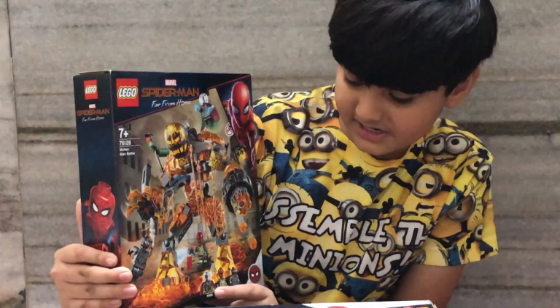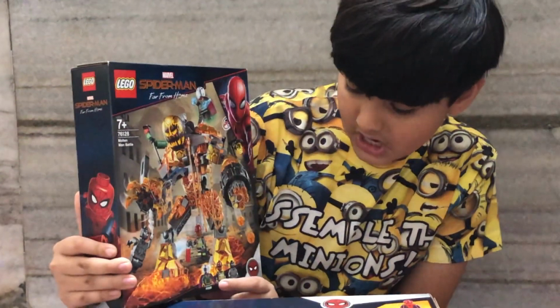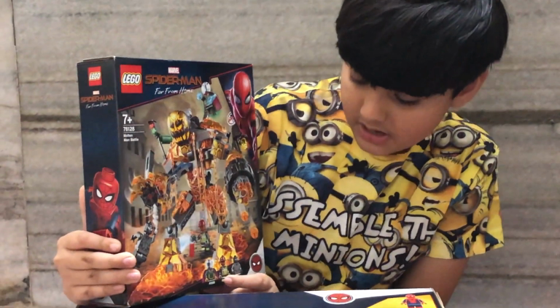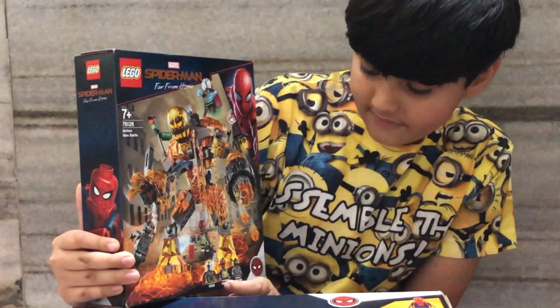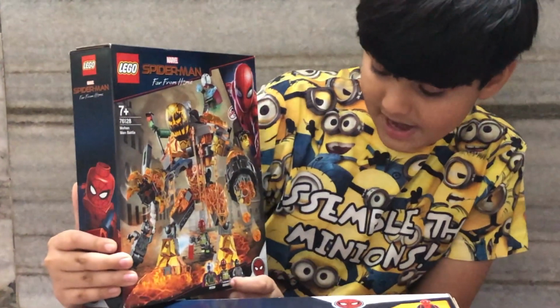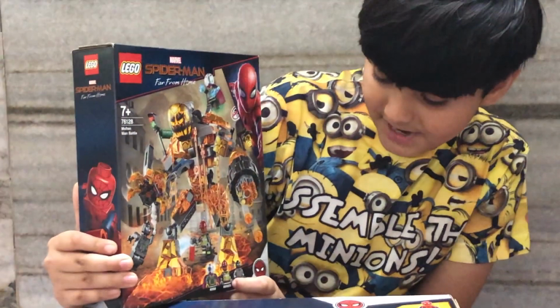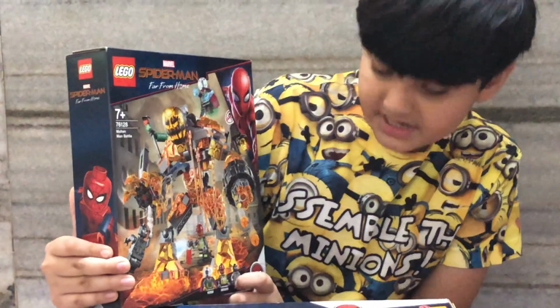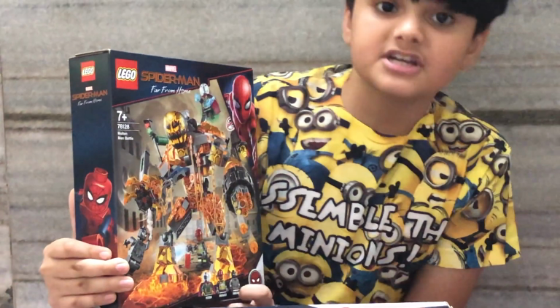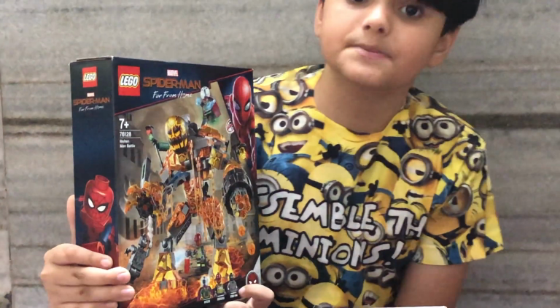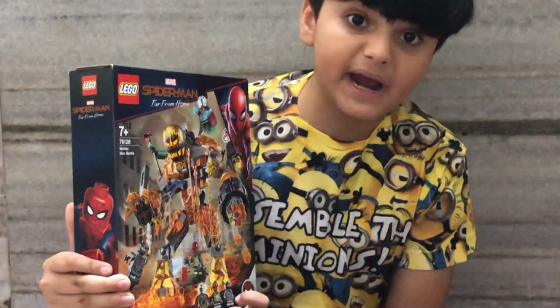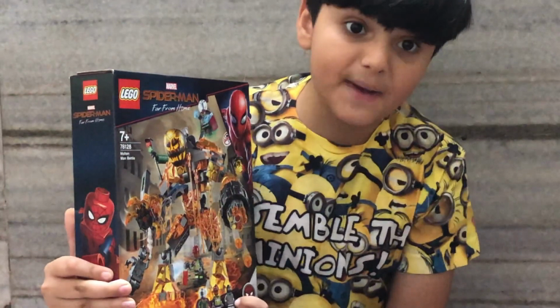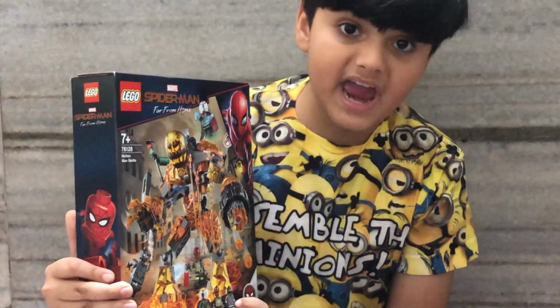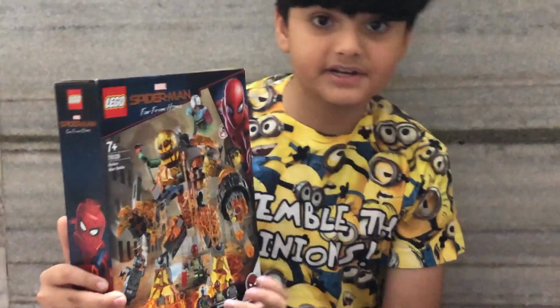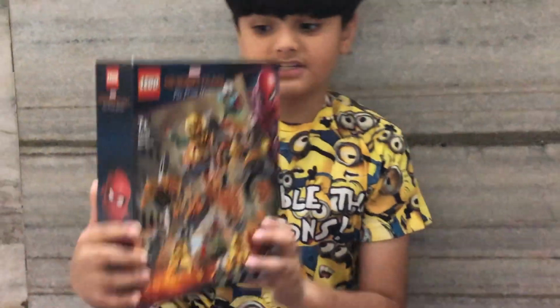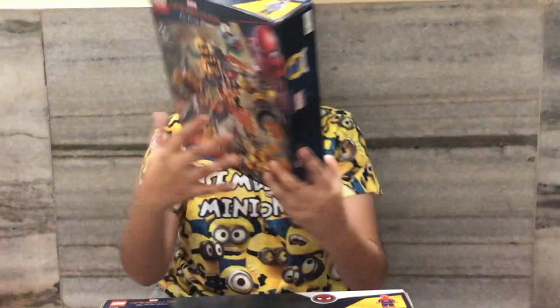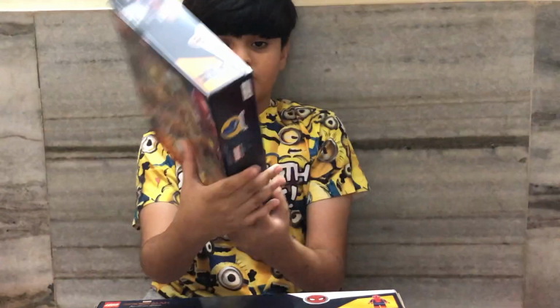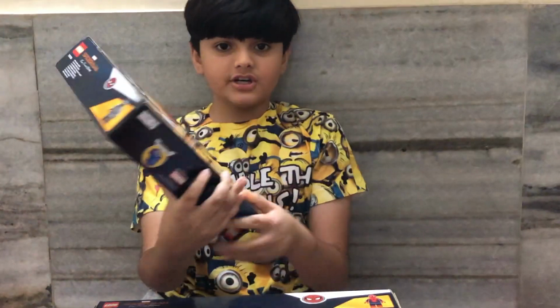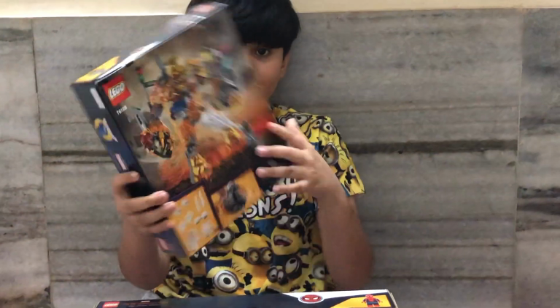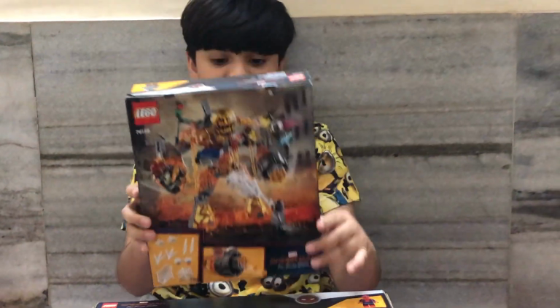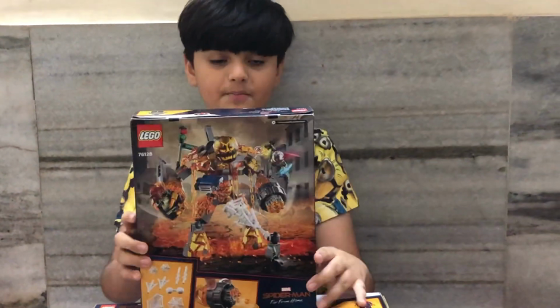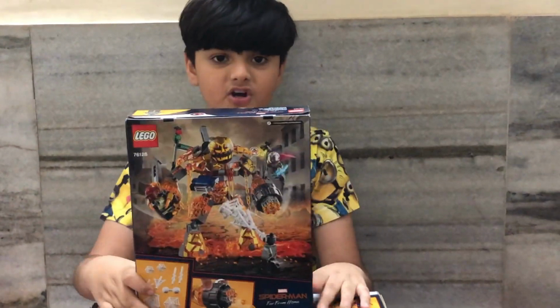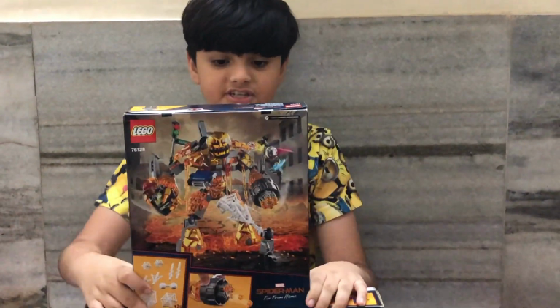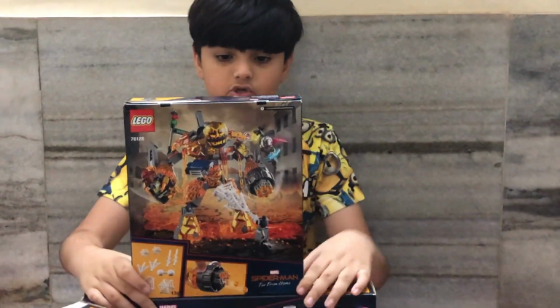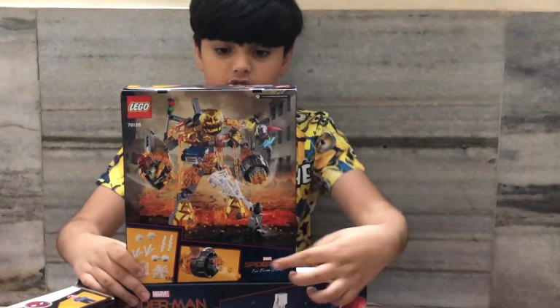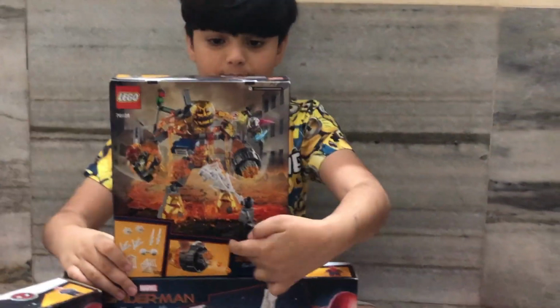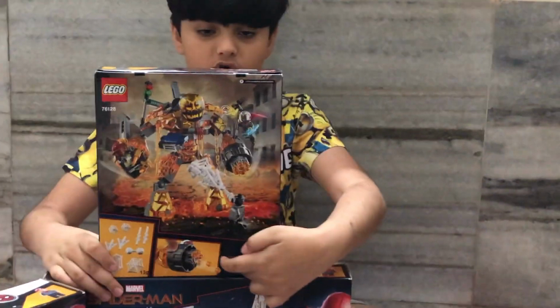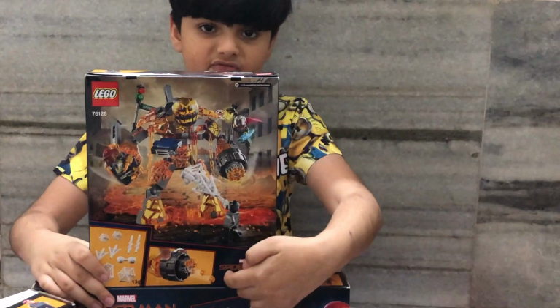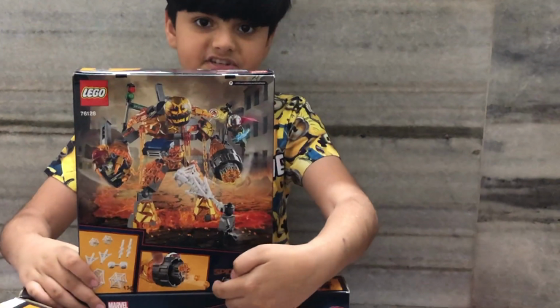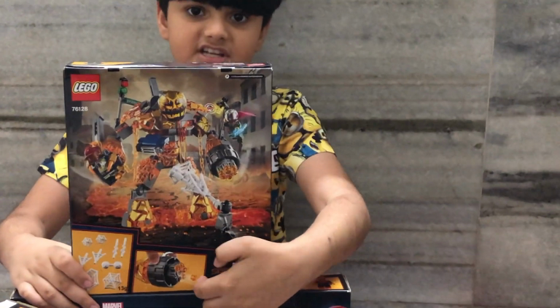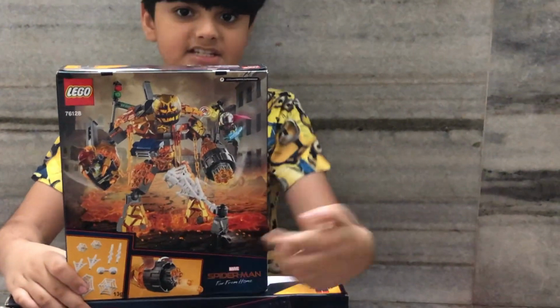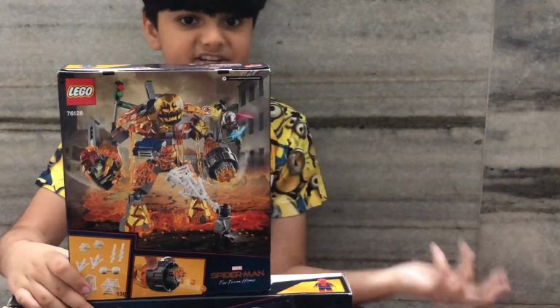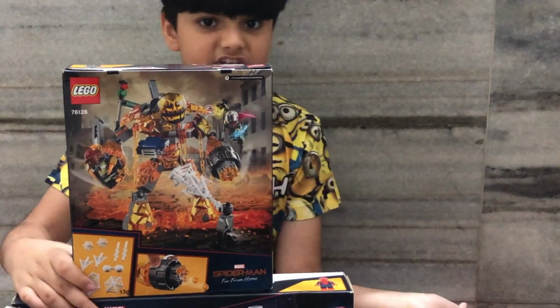The minifigures included are Mysterio, Firefighter, and Spider-Man. Here is the back of the box. It shows you some cool features and some accessories.